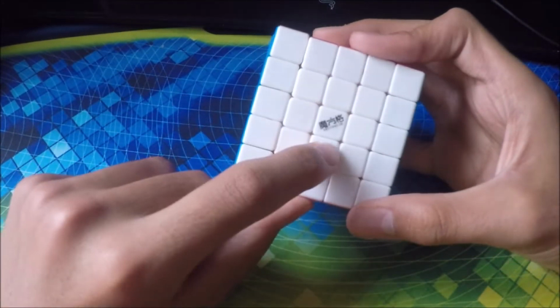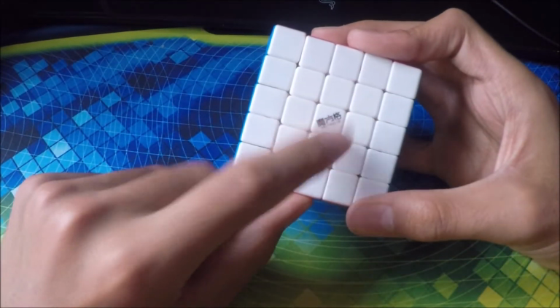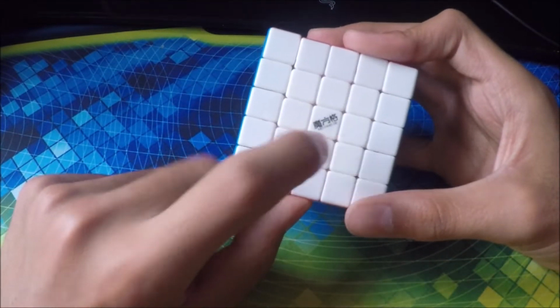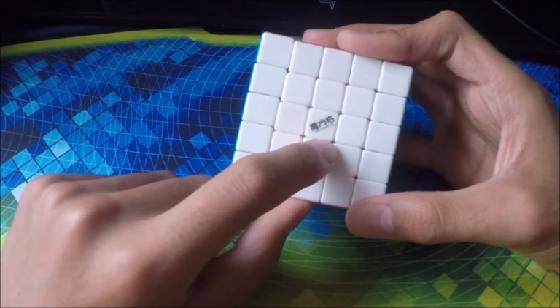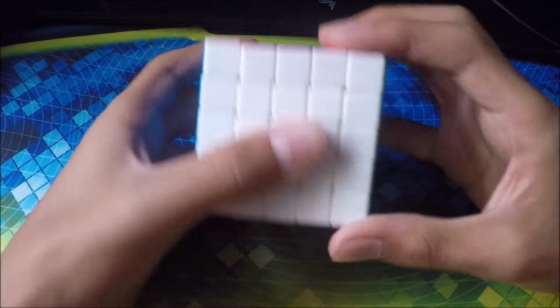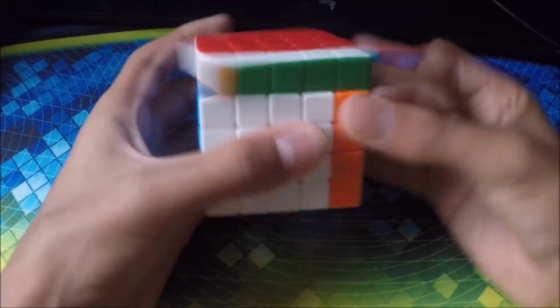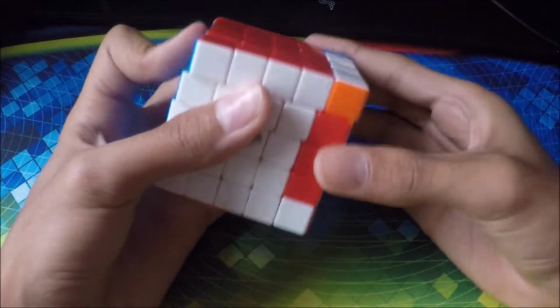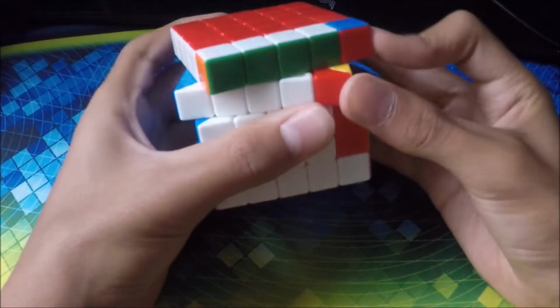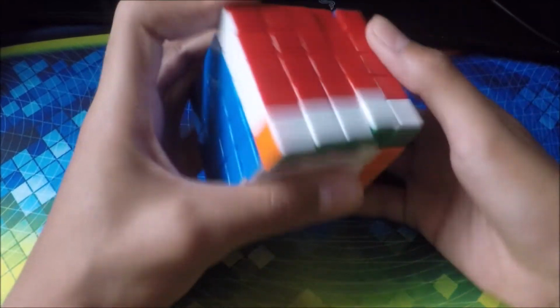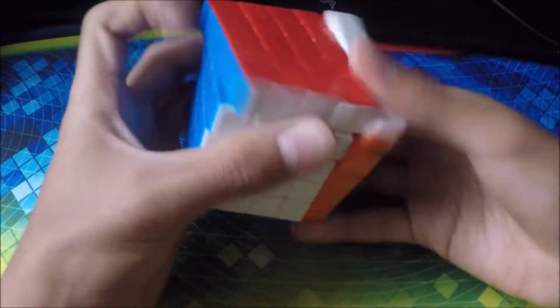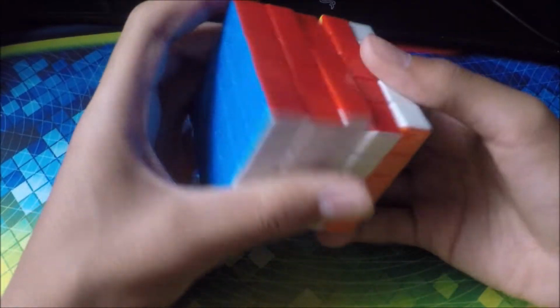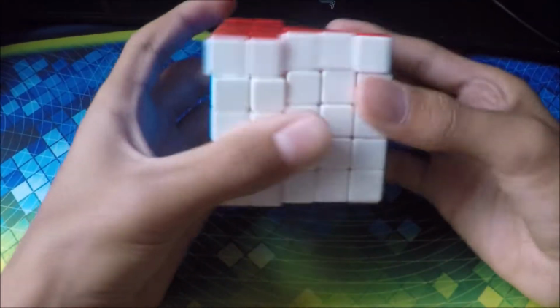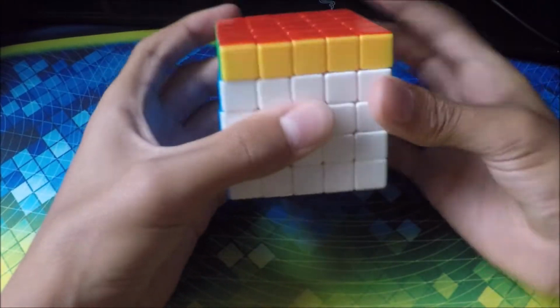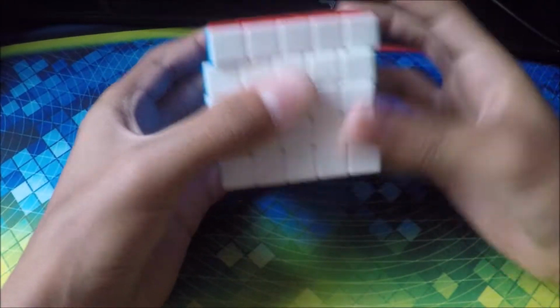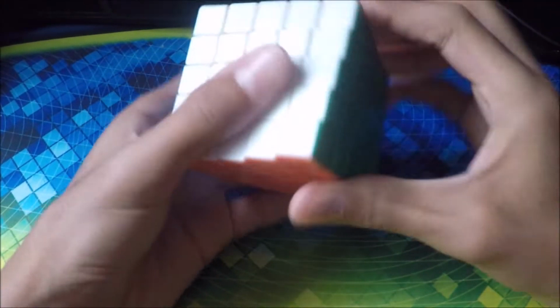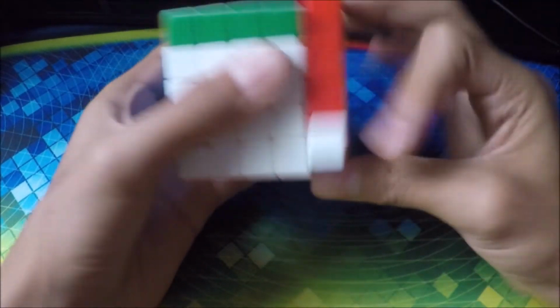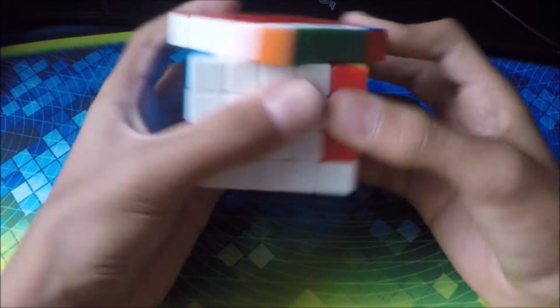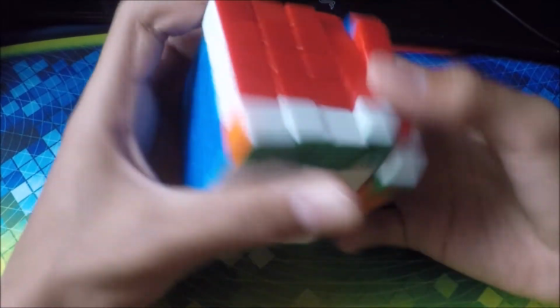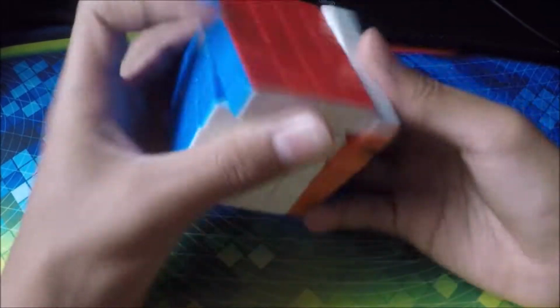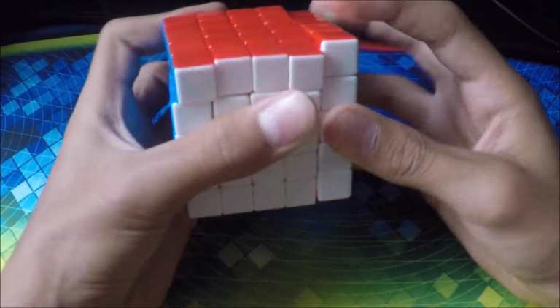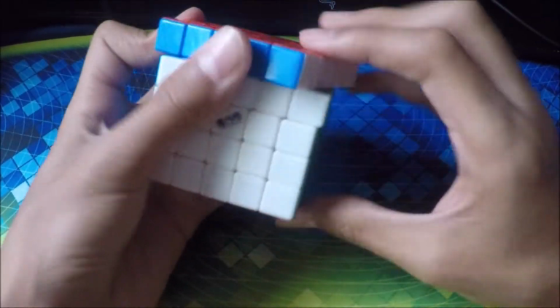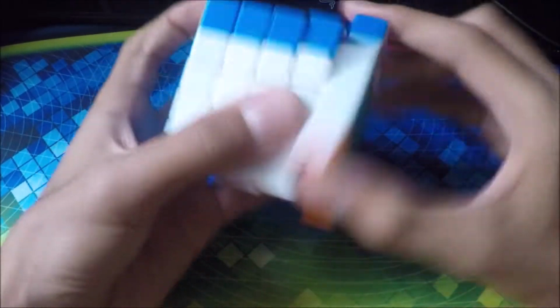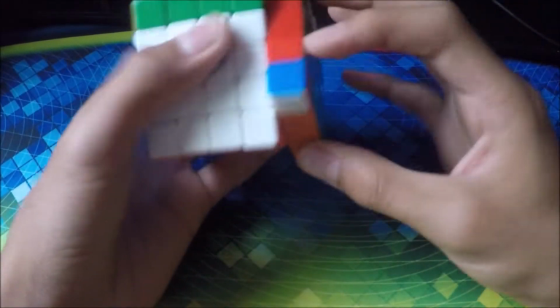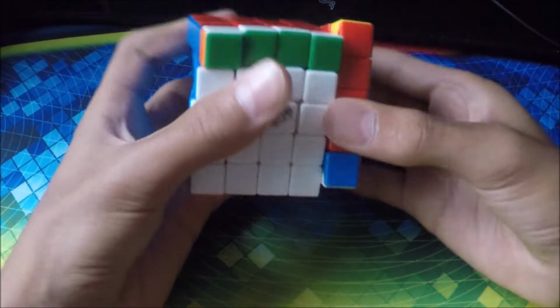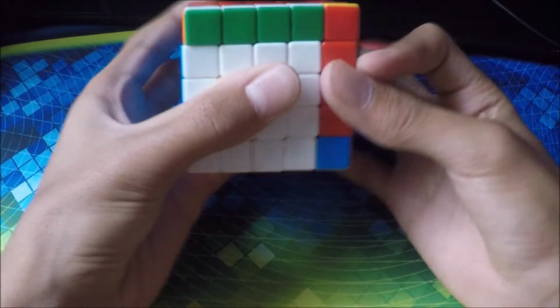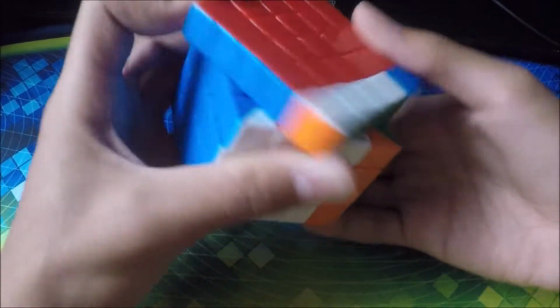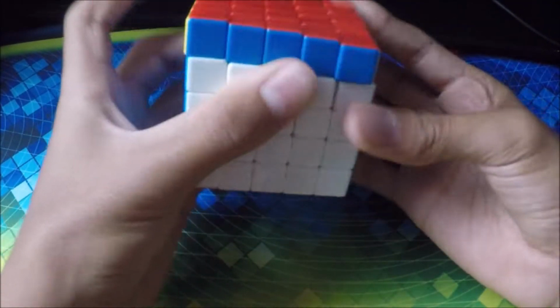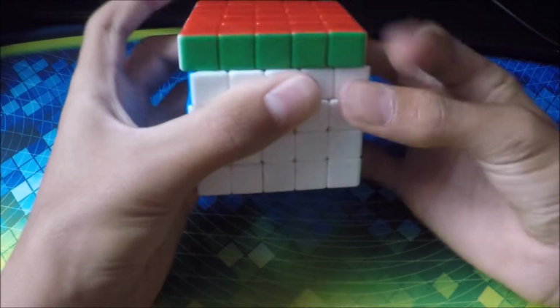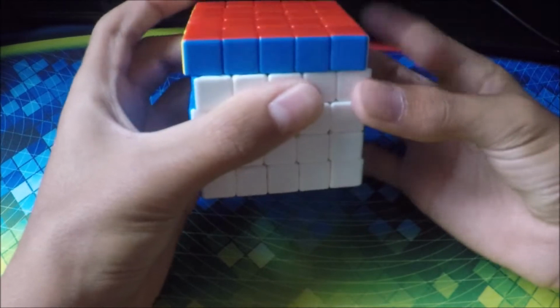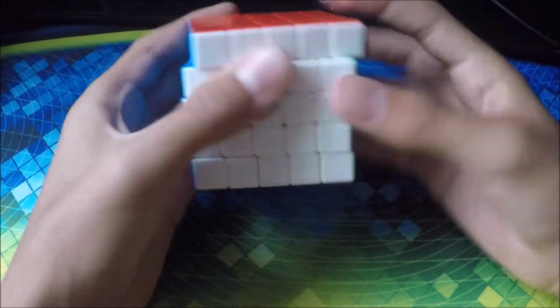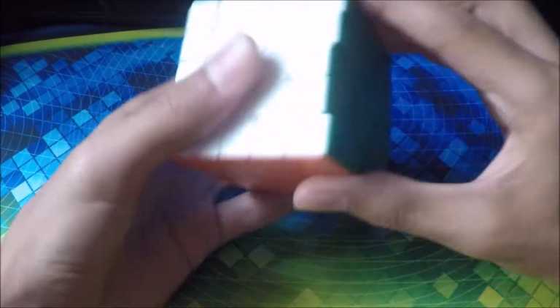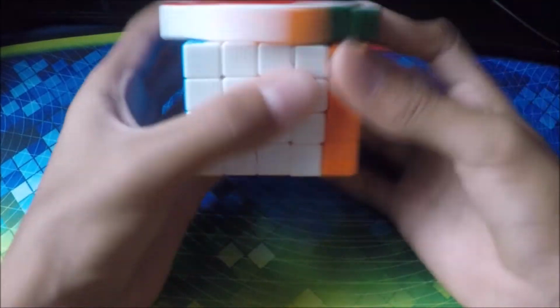Next cube is my Moyu G5 5x5. It has pretty nice turning. This is probably my main 5x5 because I don't have any others. Very nice turning.